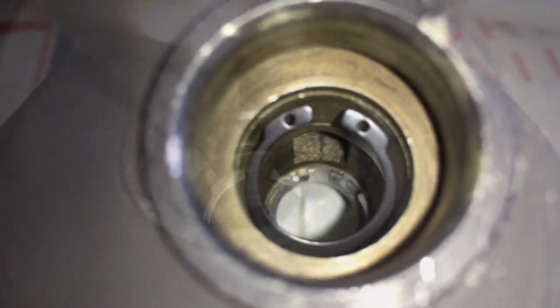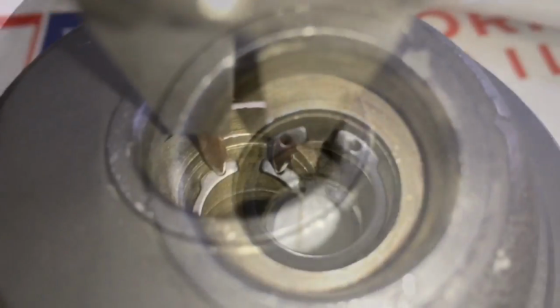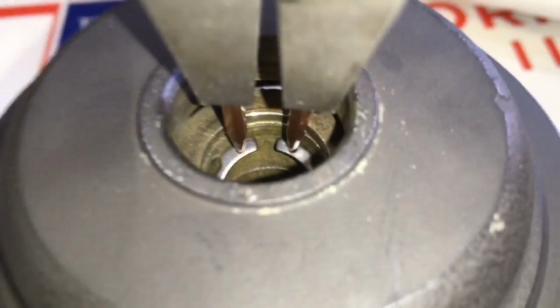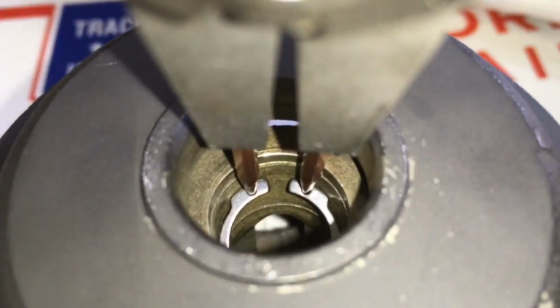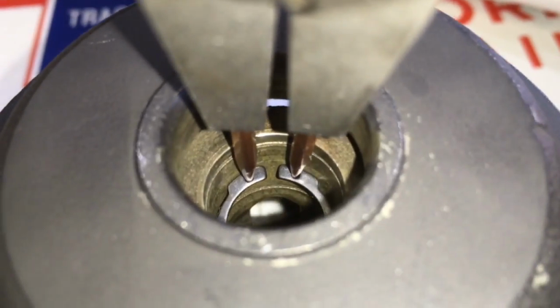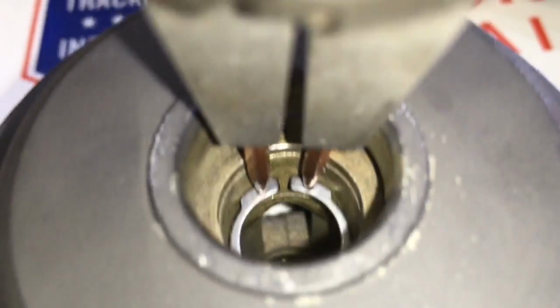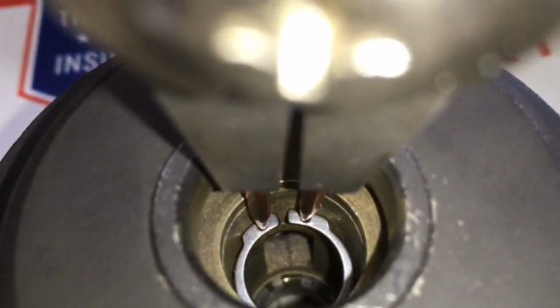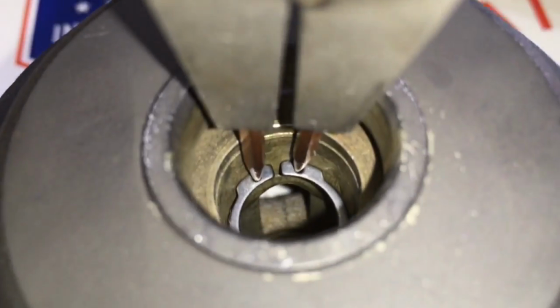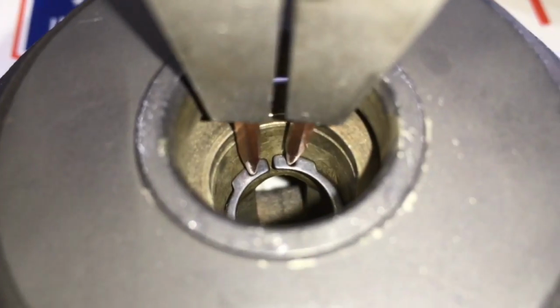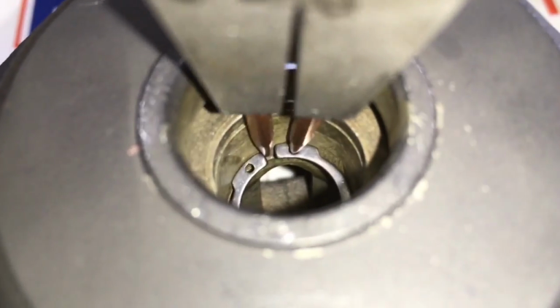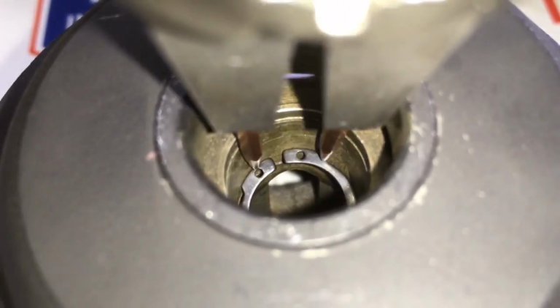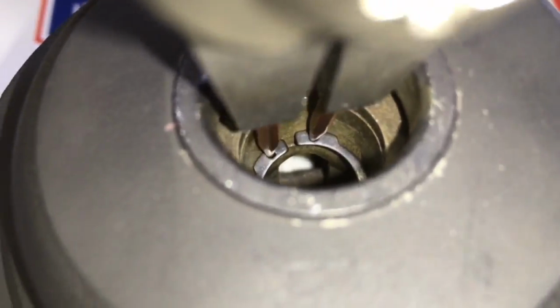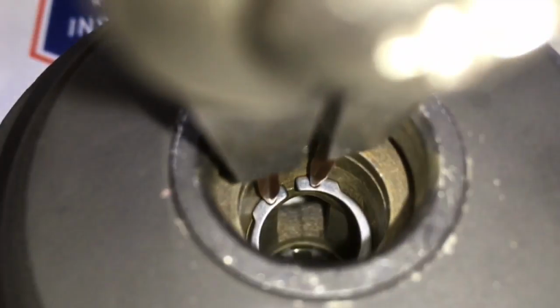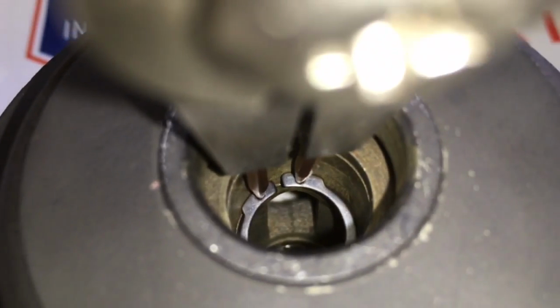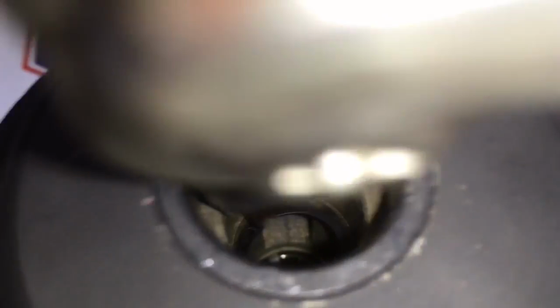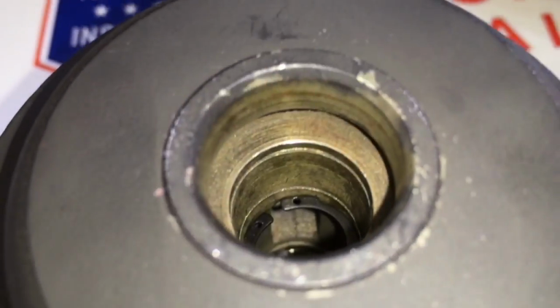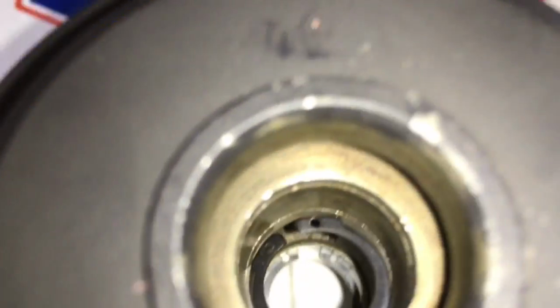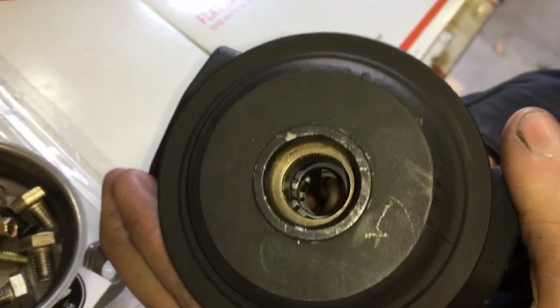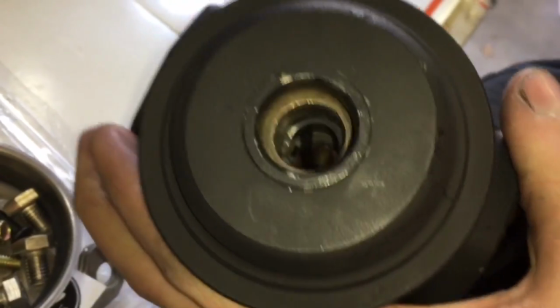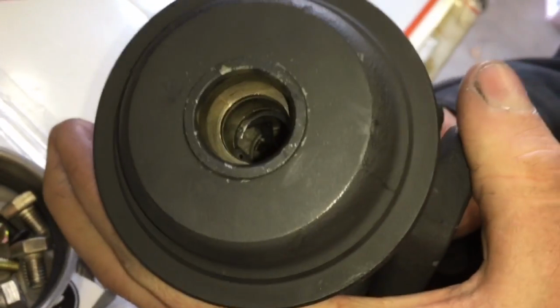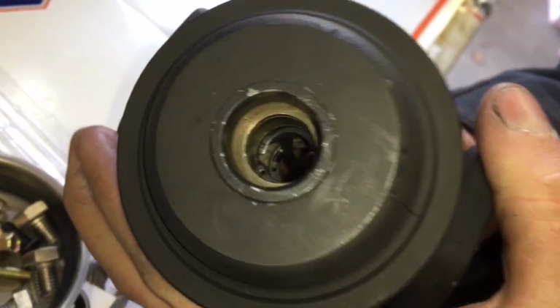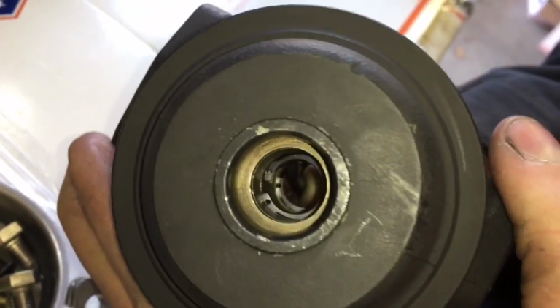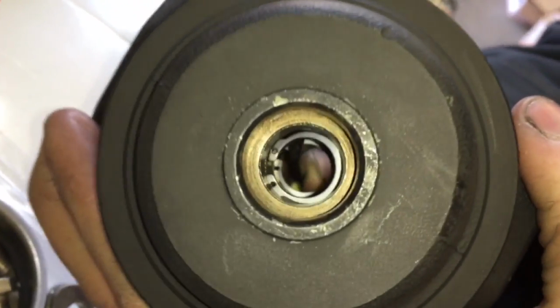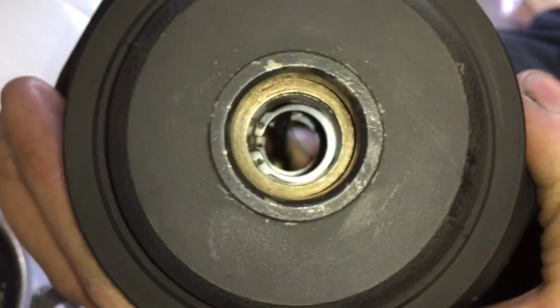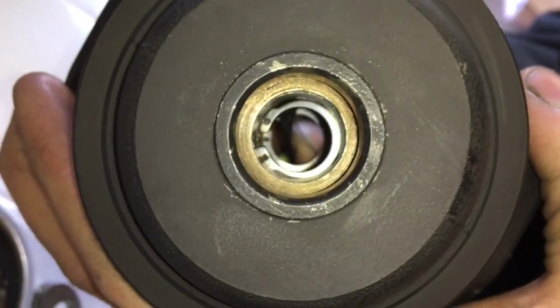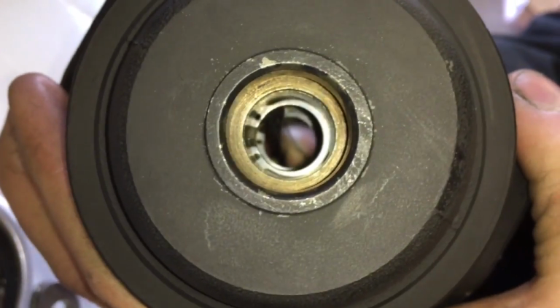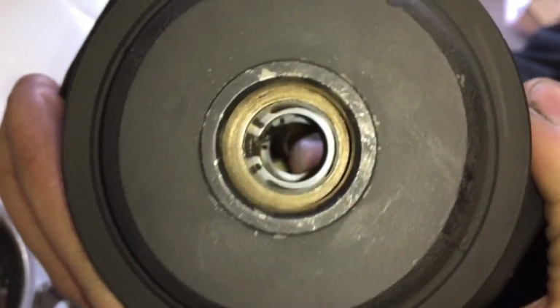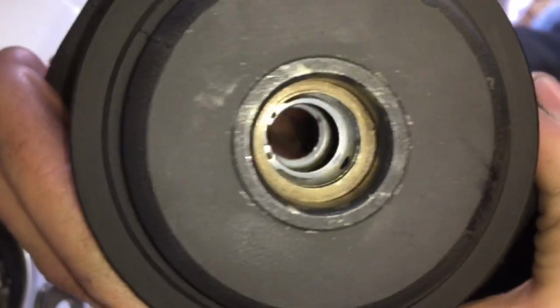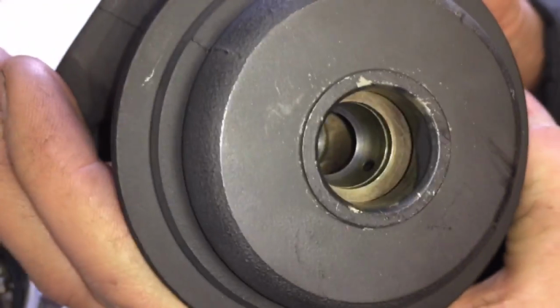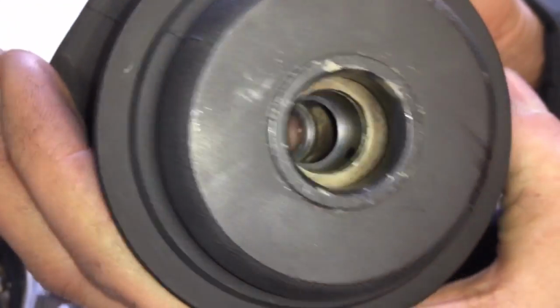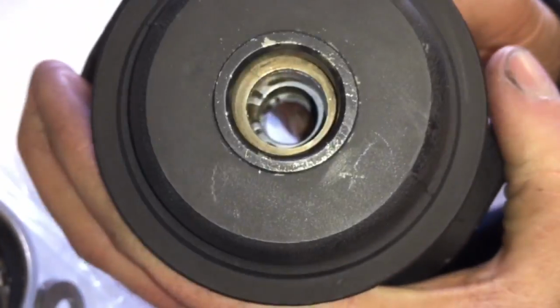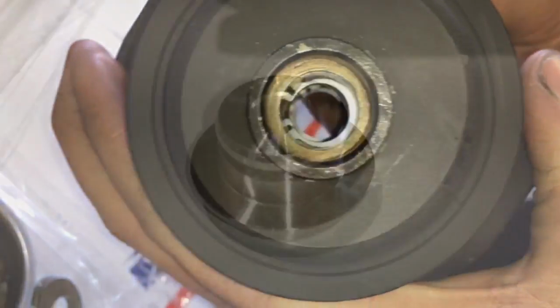First off you will need to clean the bearing housing really well, and then when you go to put these c-clips in, make sure that the rounded edge is facing the bearing. This helps prevent the bearing from scarring up and wearing out against the c-clip.